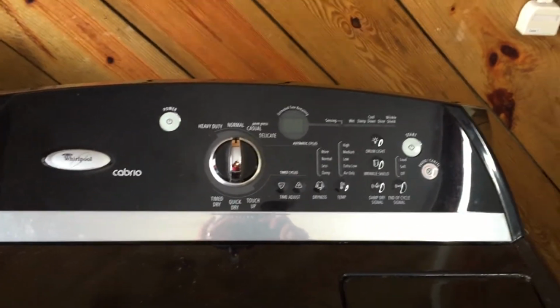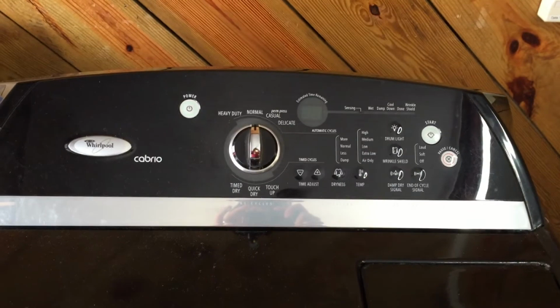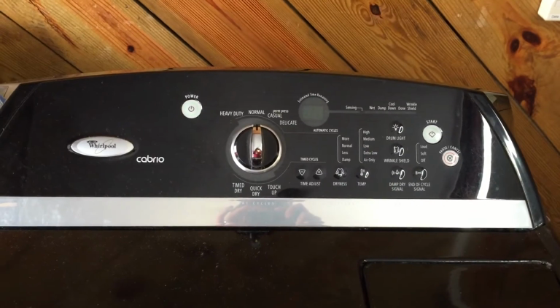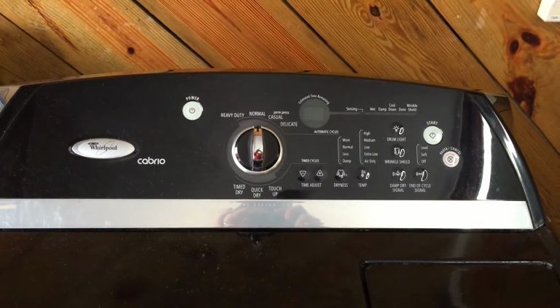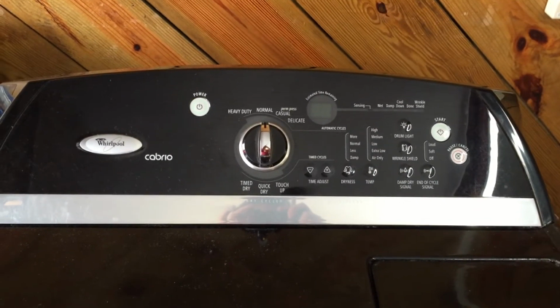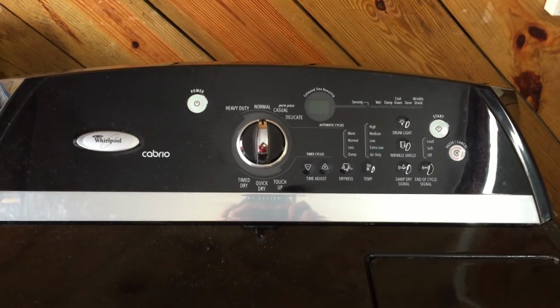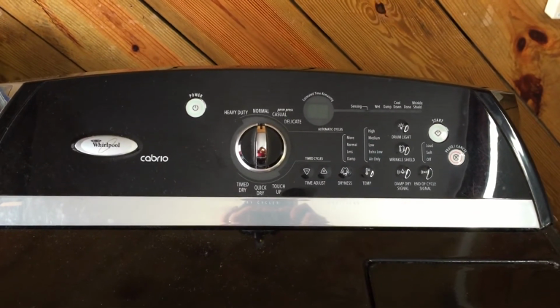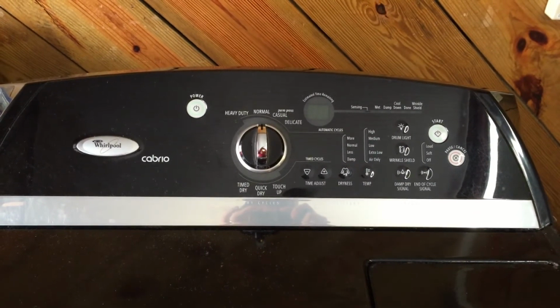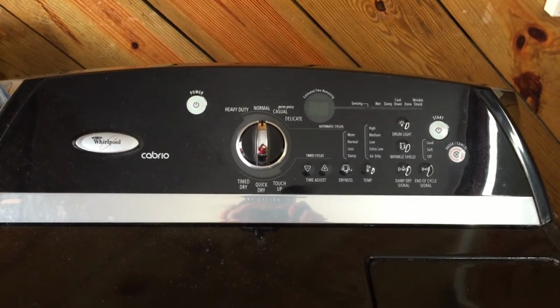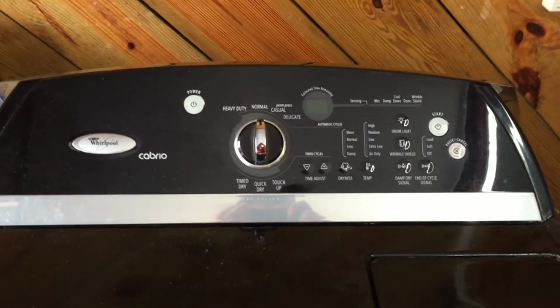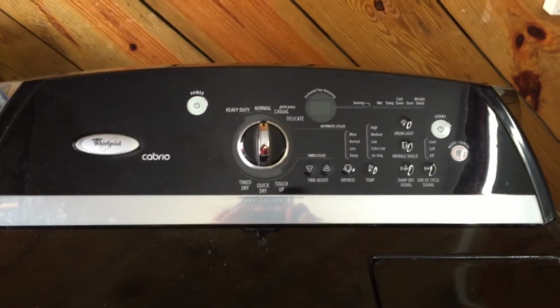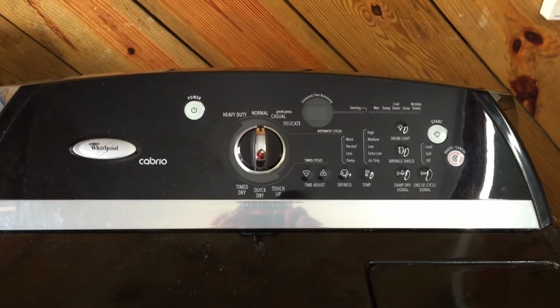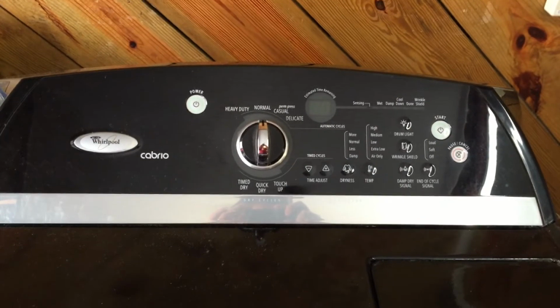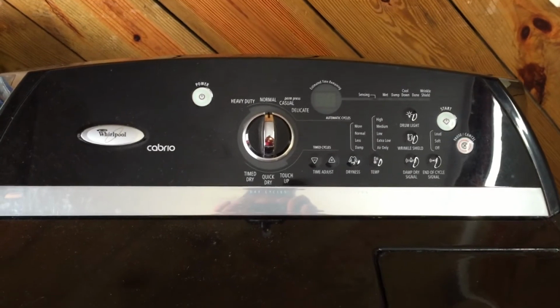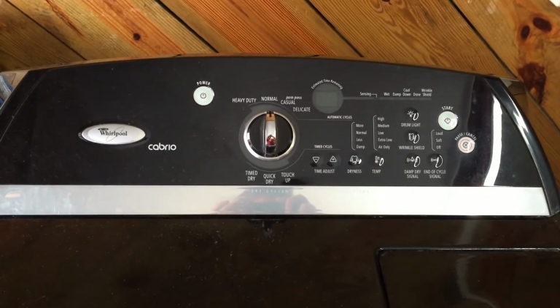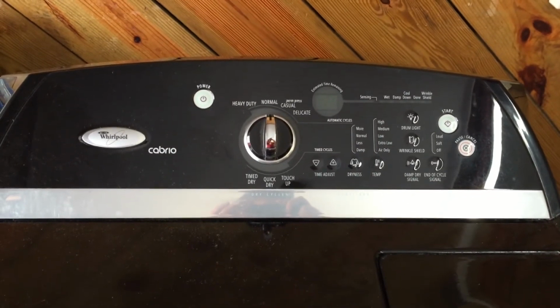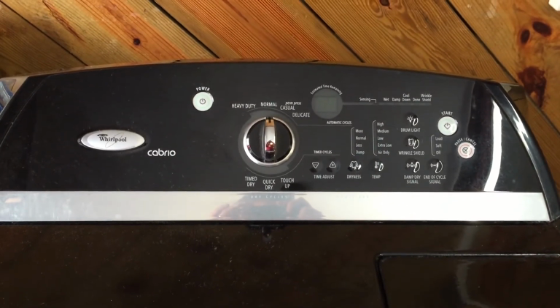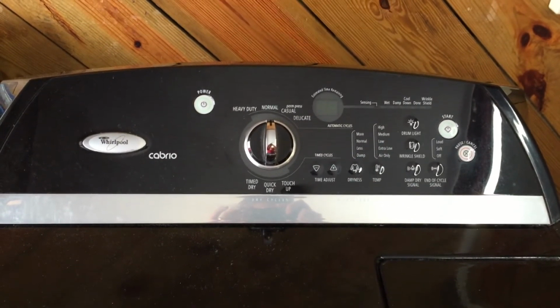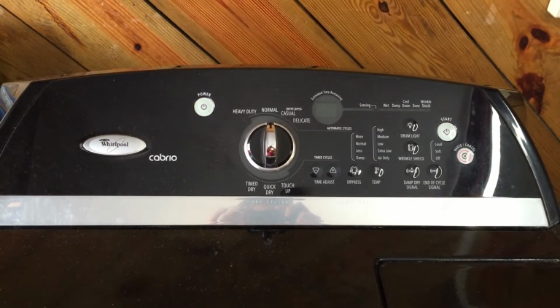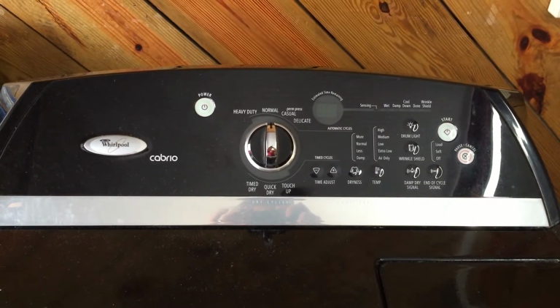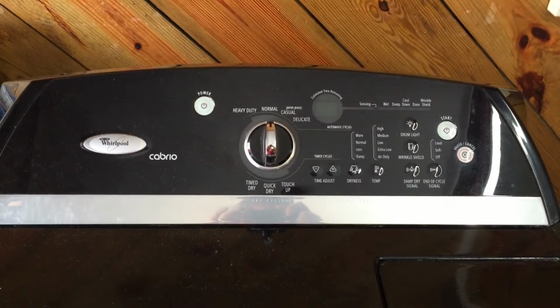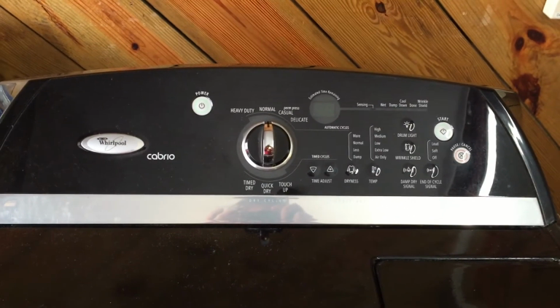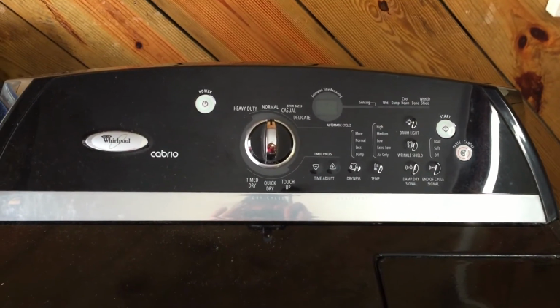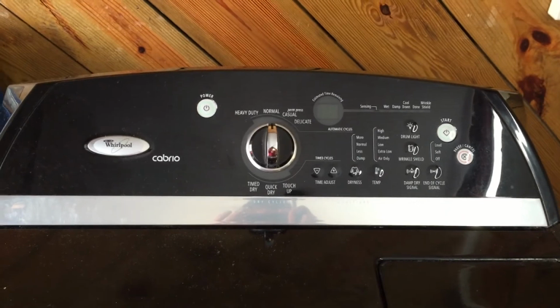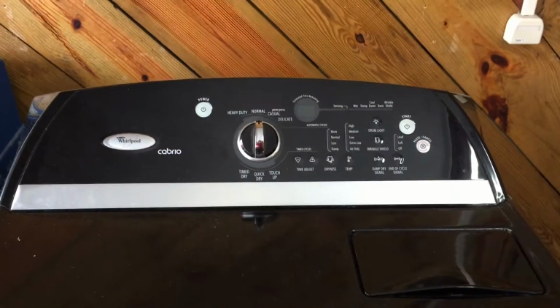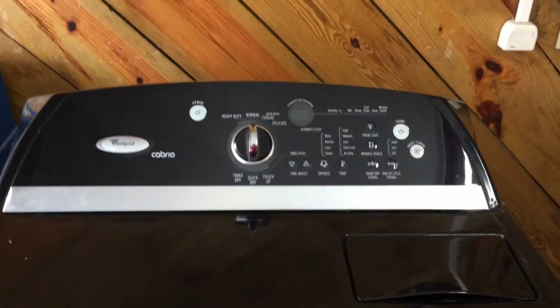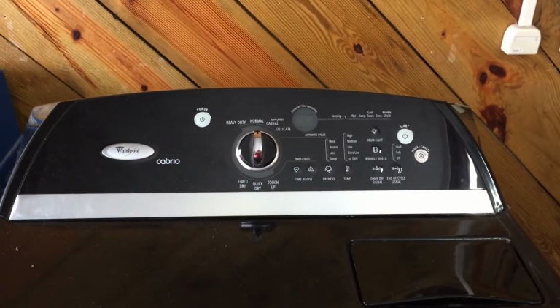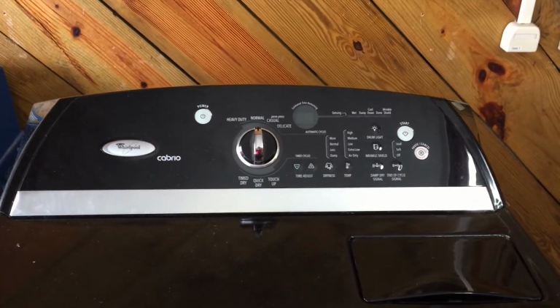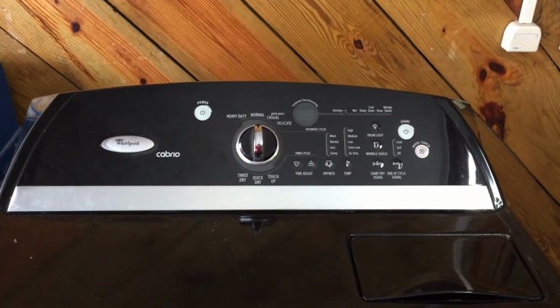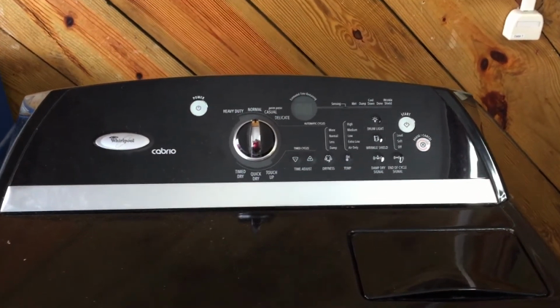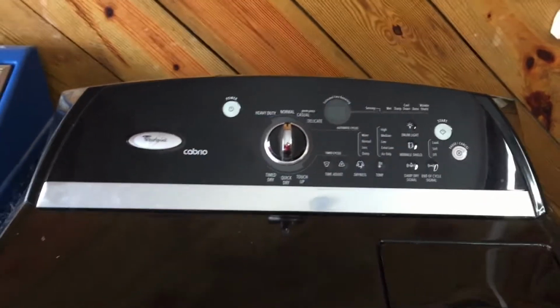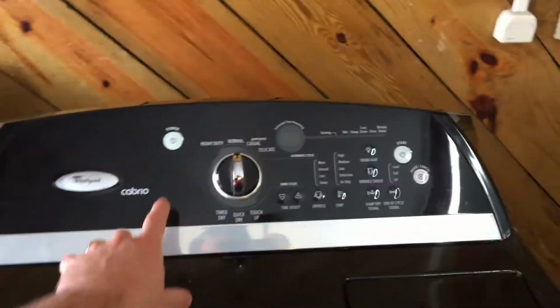The only other thing to keep in mind is it says it can also be loose connections. So my recommendation would be to check those loose connections first. If you don't find anything there, you should feel safe about going ahead and getting the control and trying it.